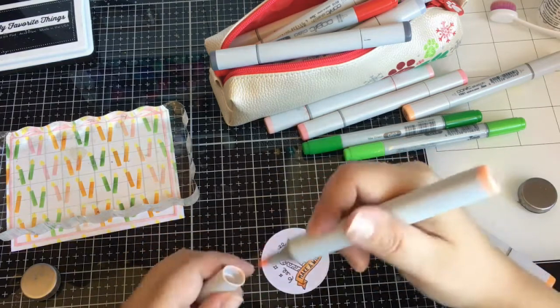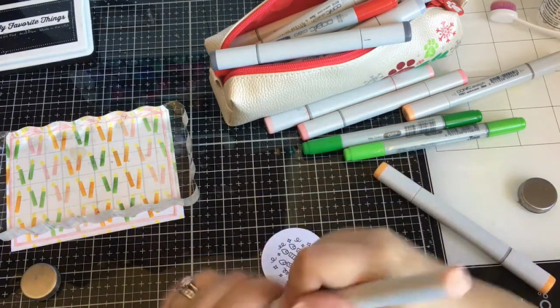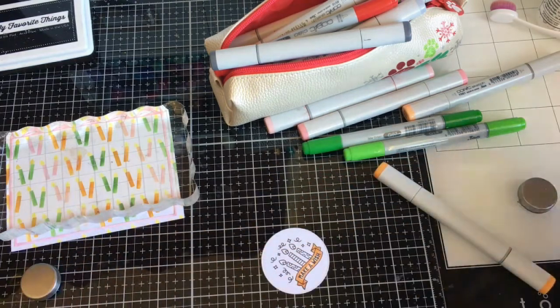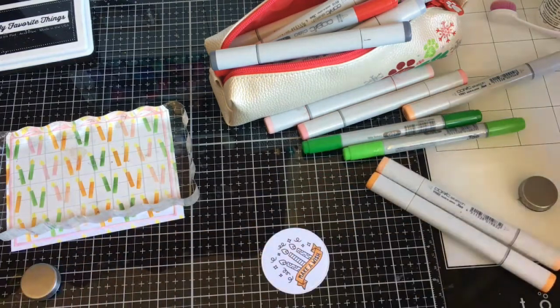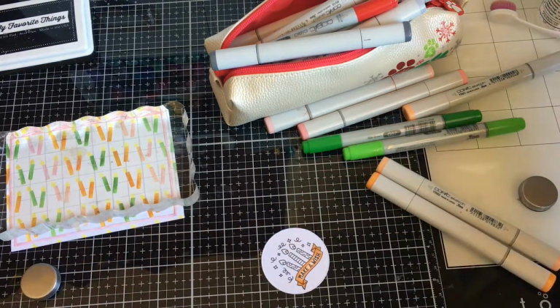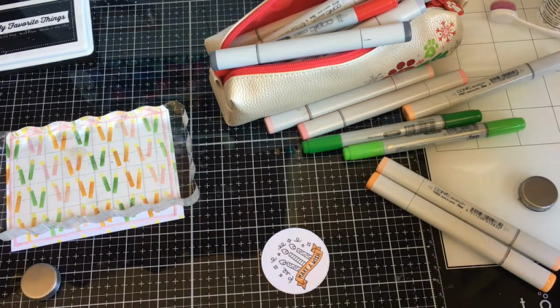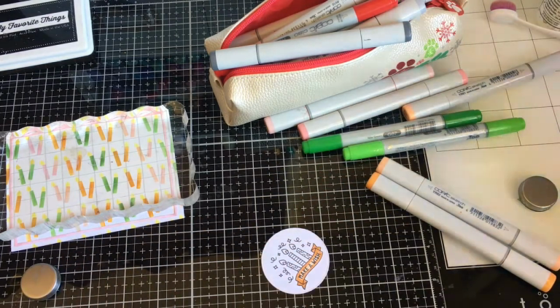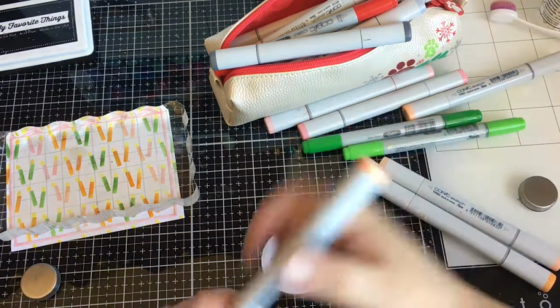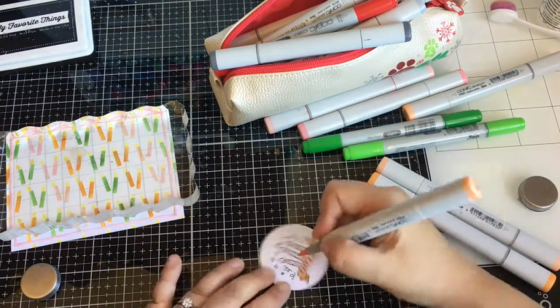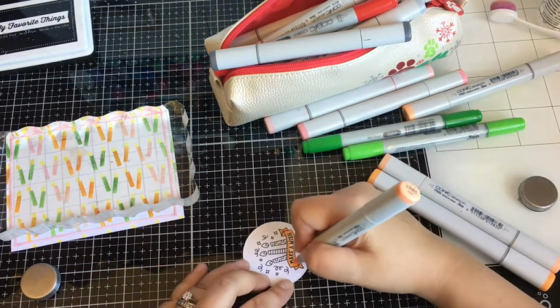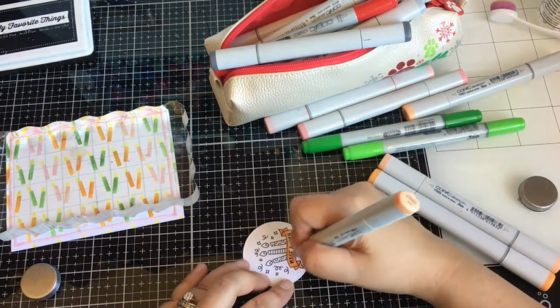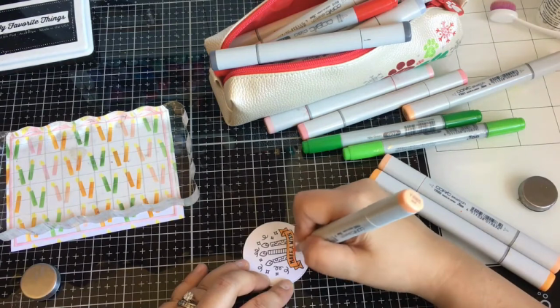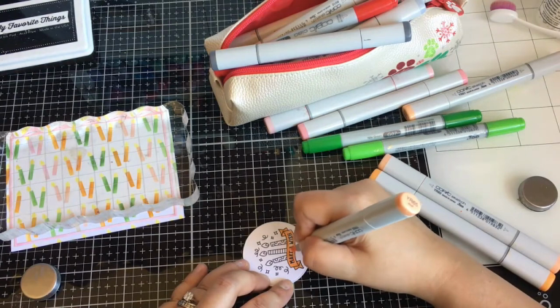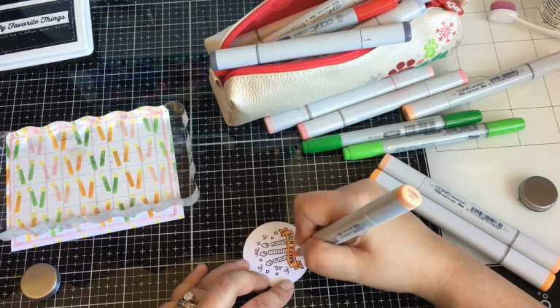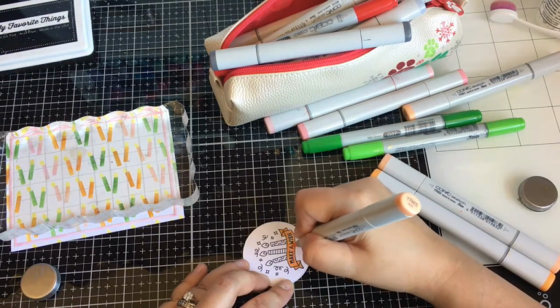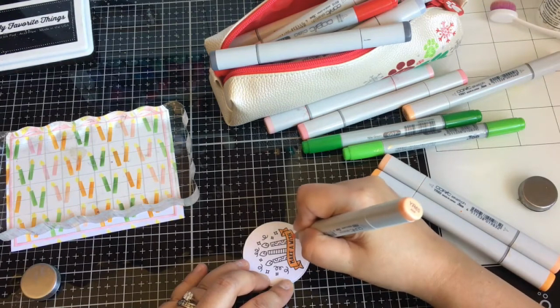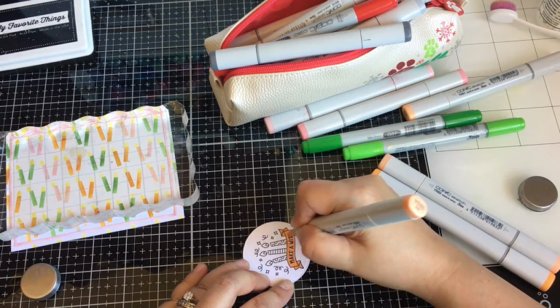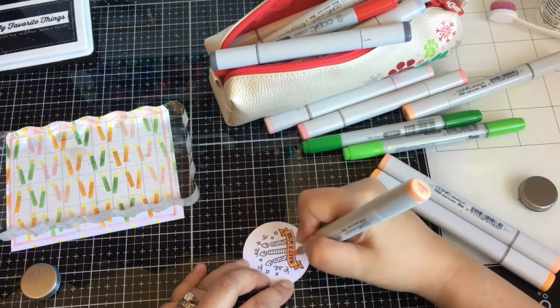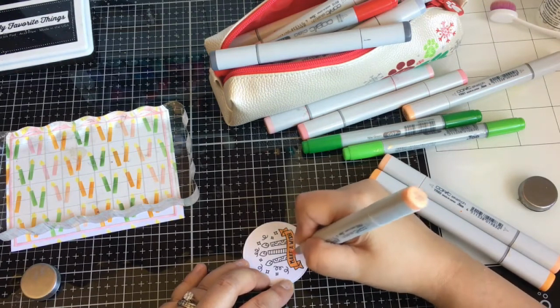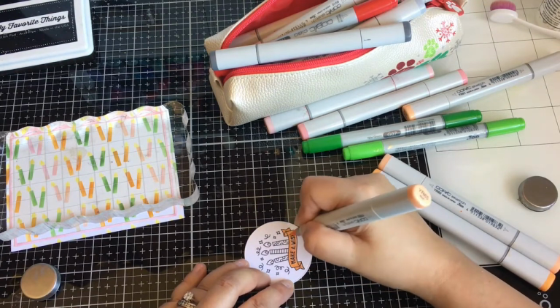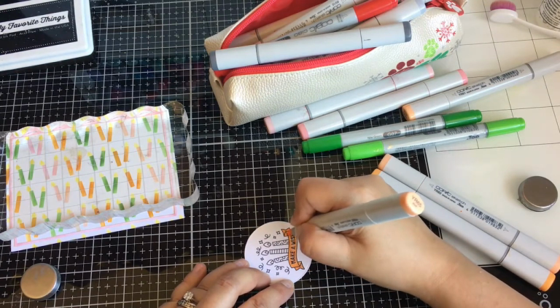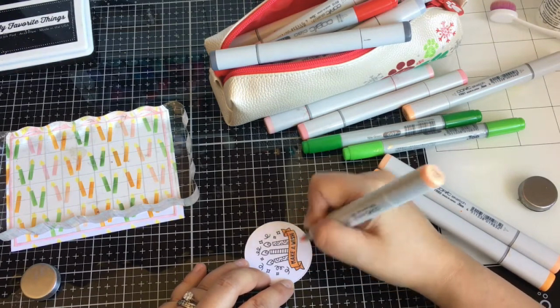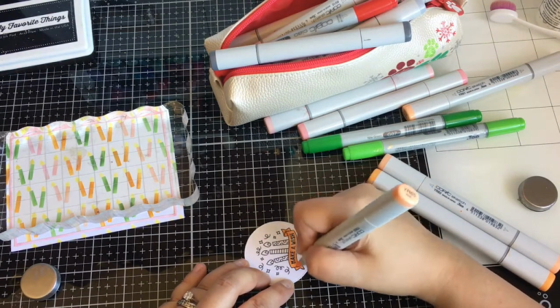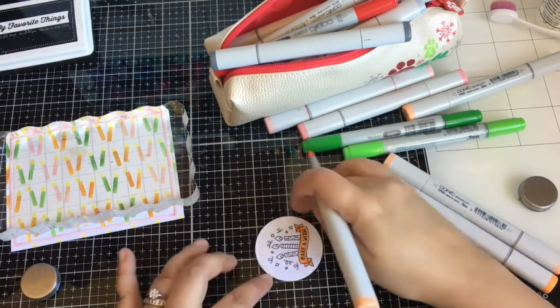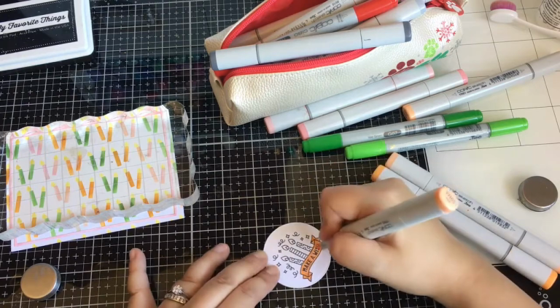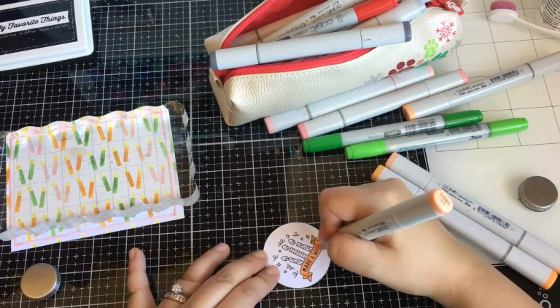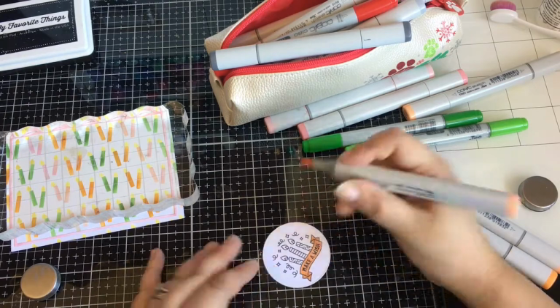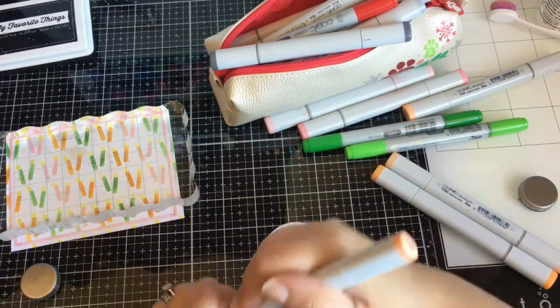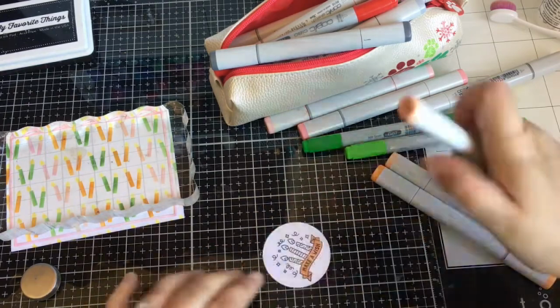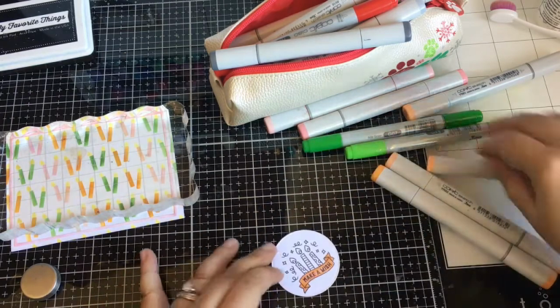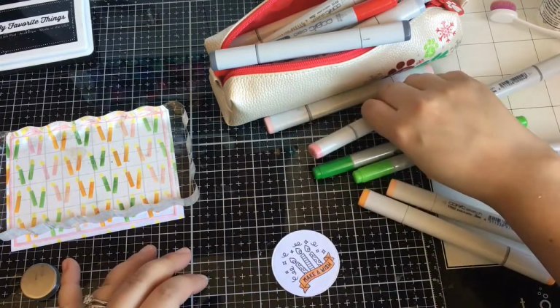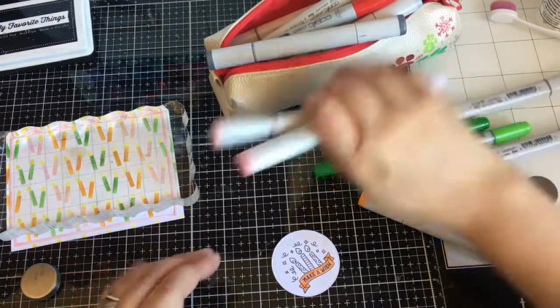I have so many favorites in this release. I love layering with the stencils, and they are labeled — like one and two — so it's really easy.